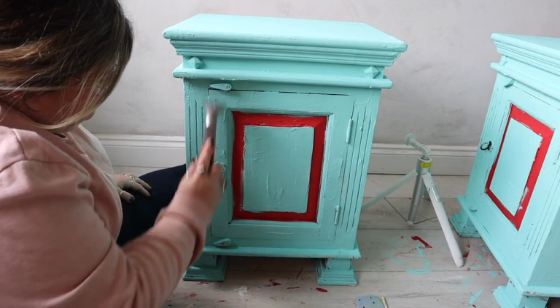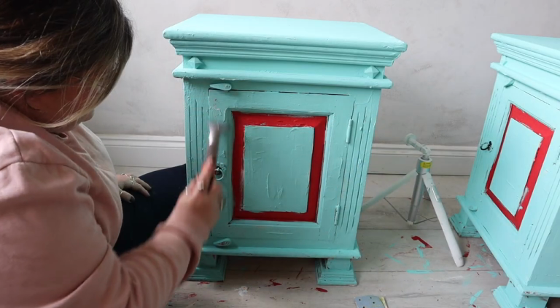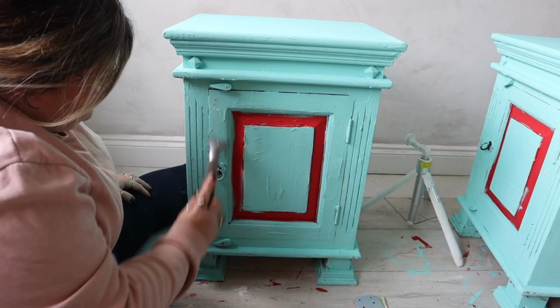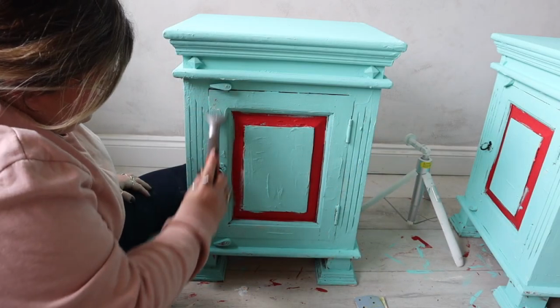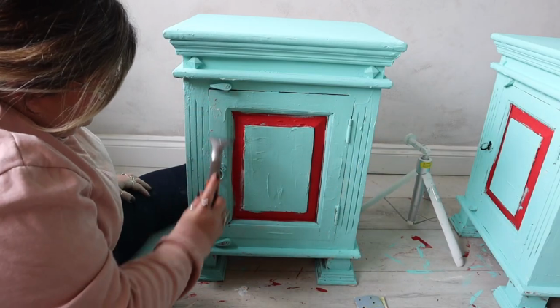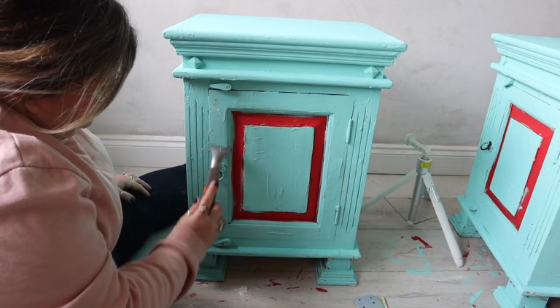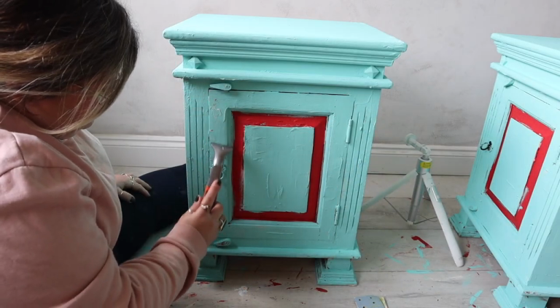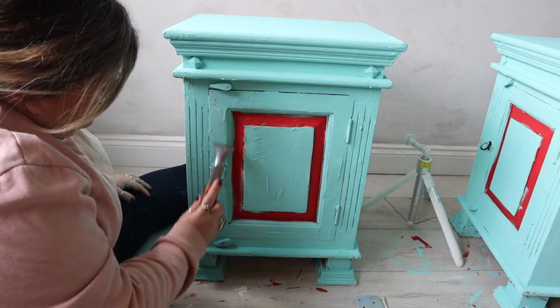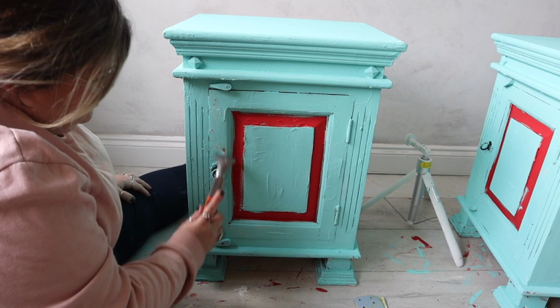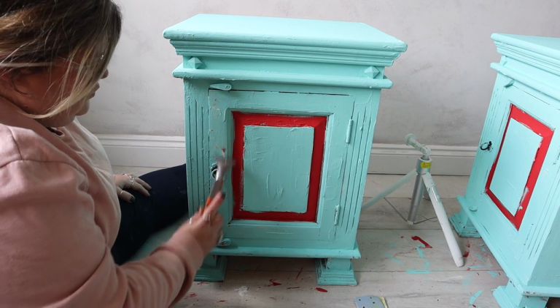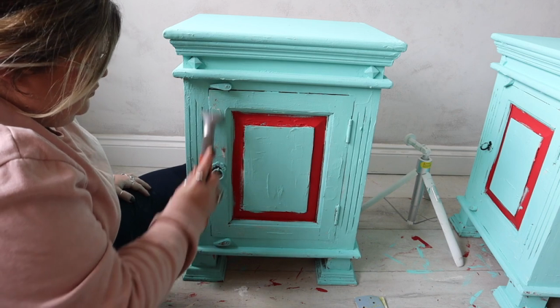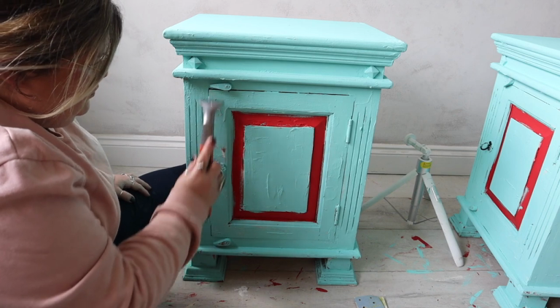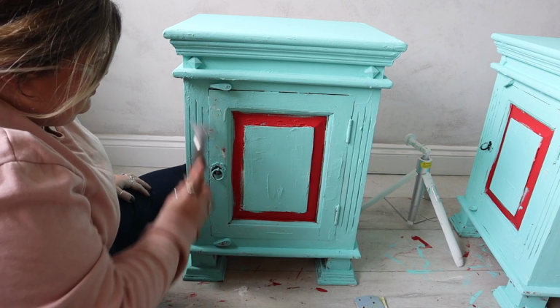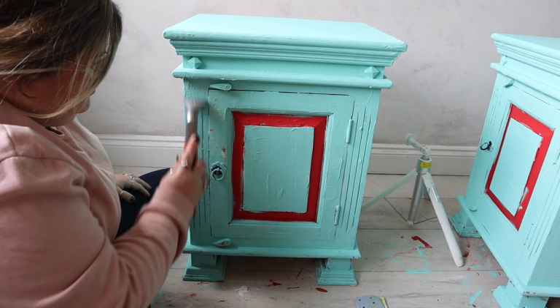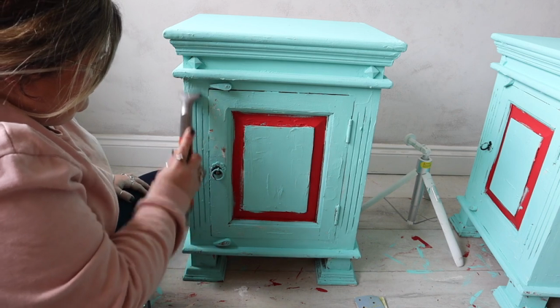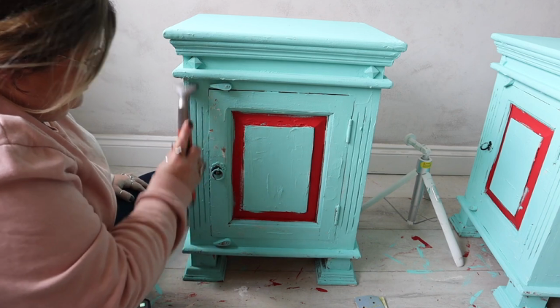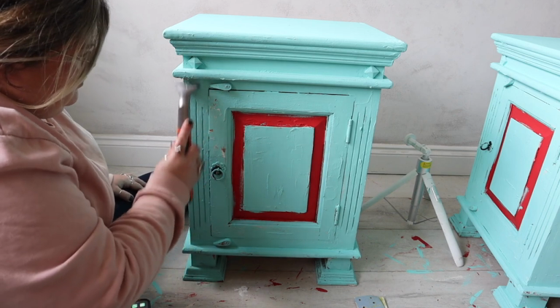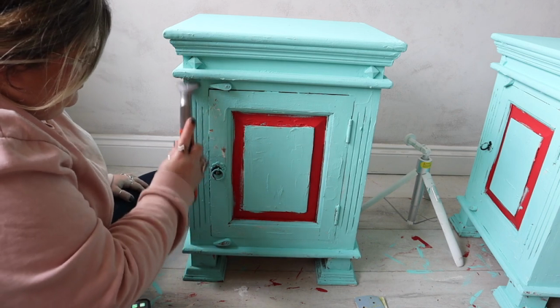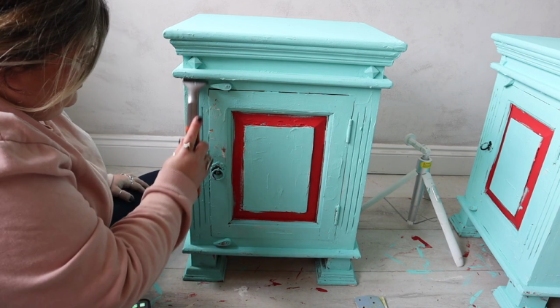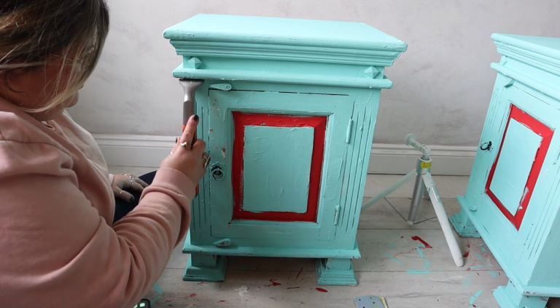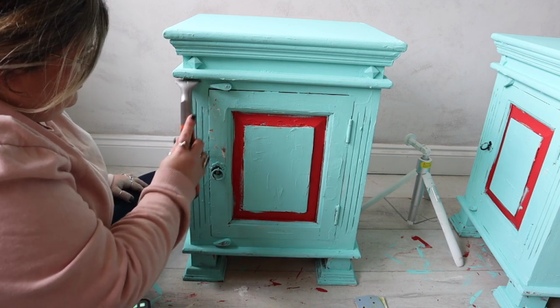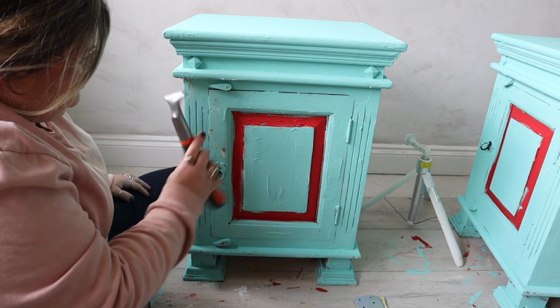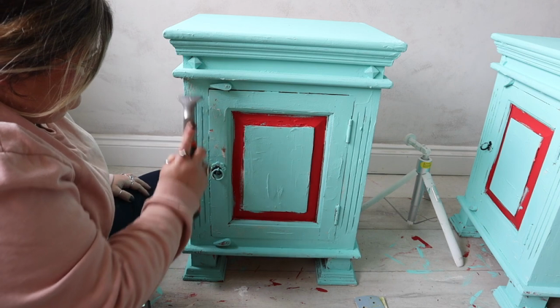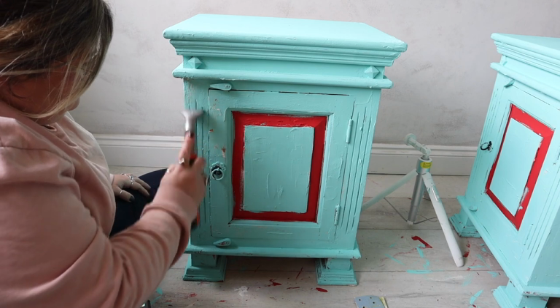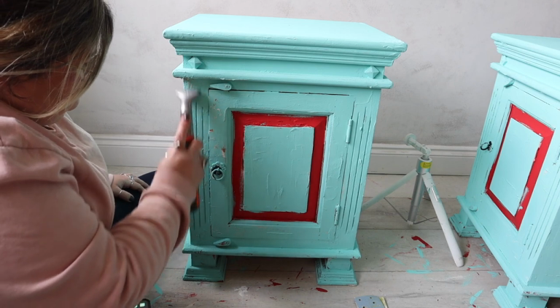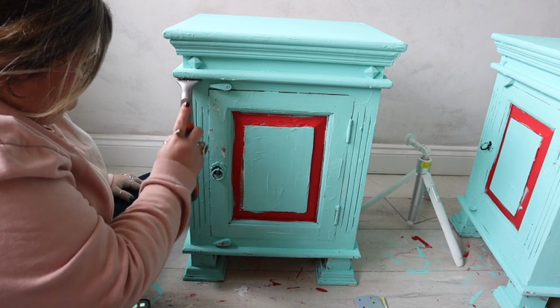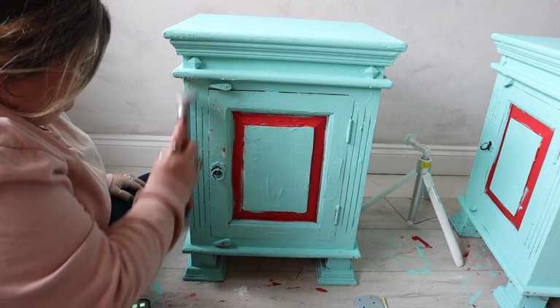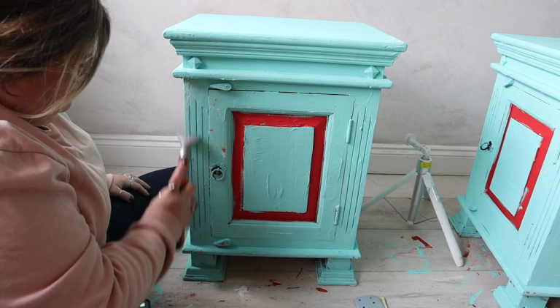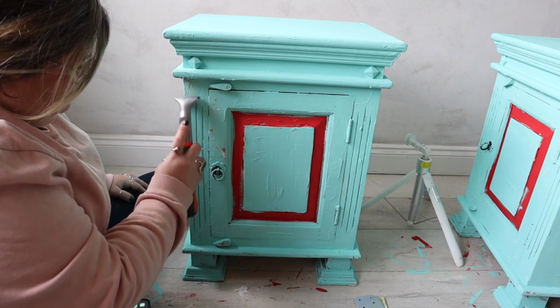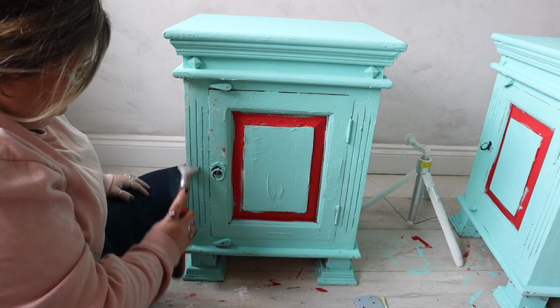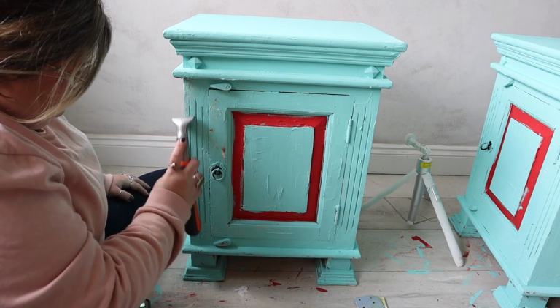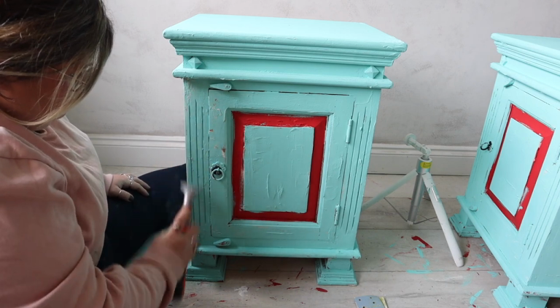I let that fully dry down. Each time I add a new colour I allow it to fully dry before moving on to the next stage. And the next stage is my favourite part — the distressing.